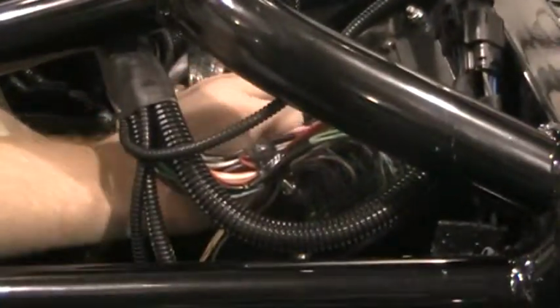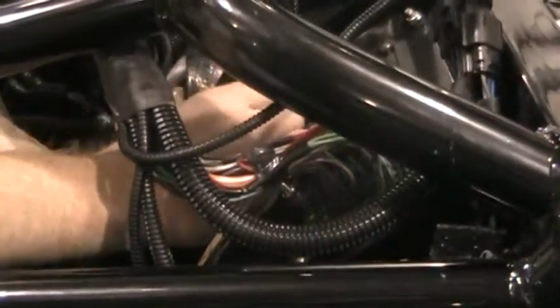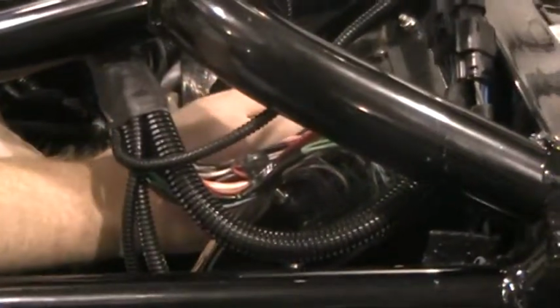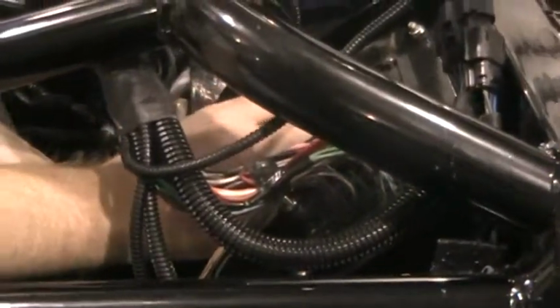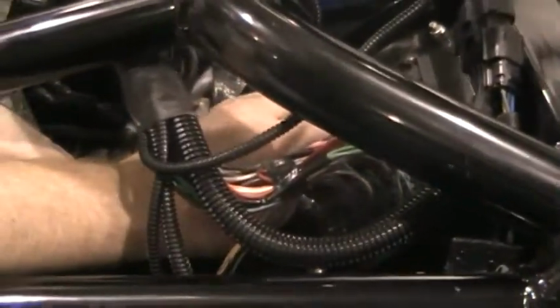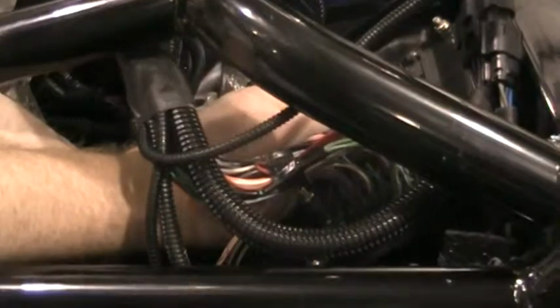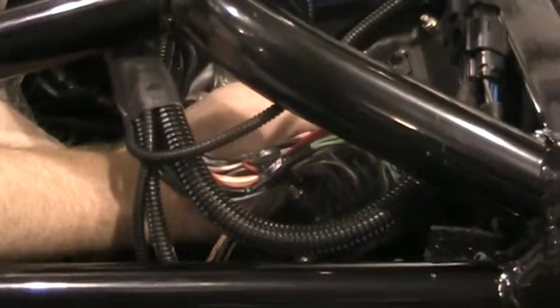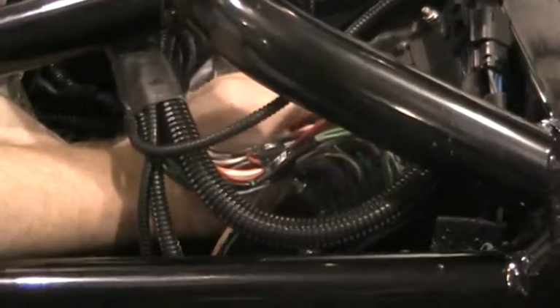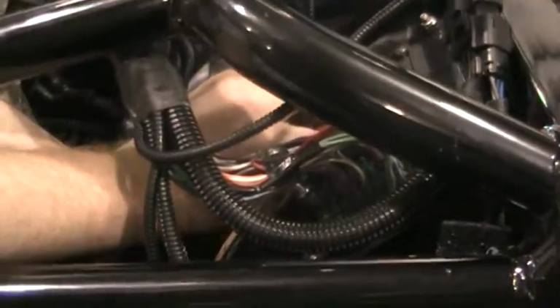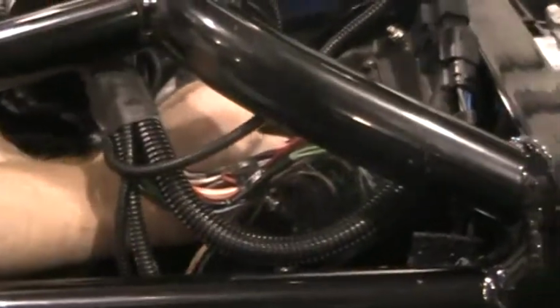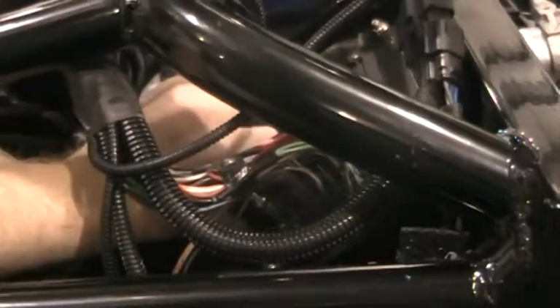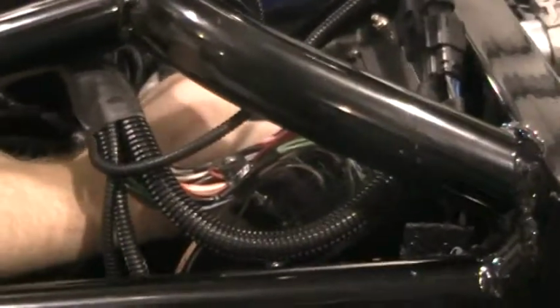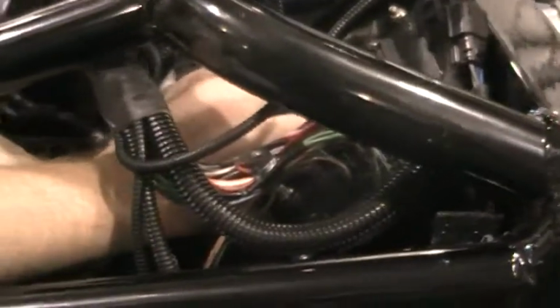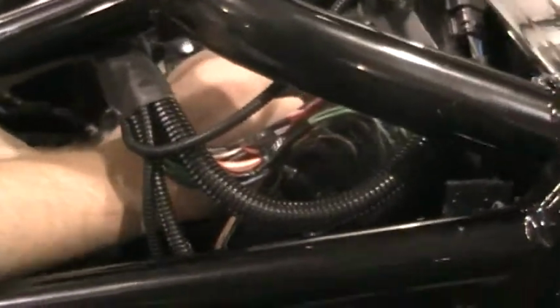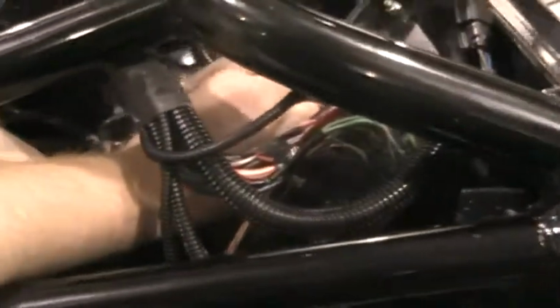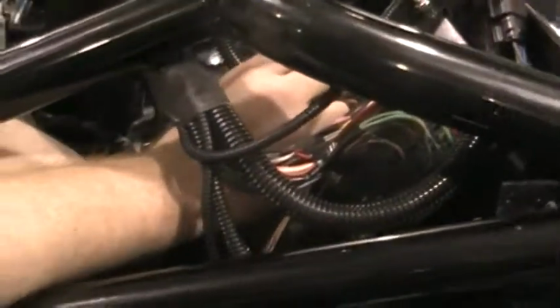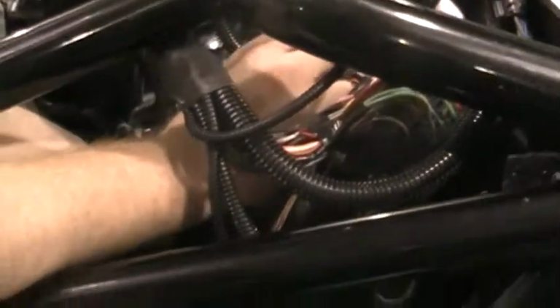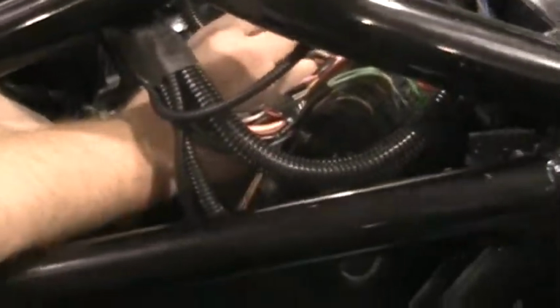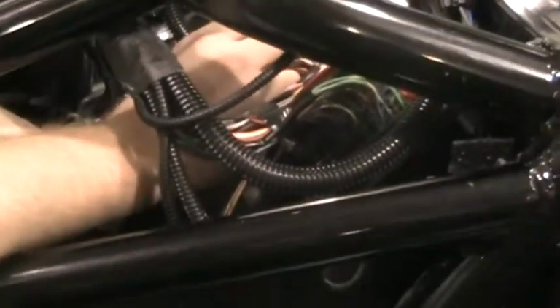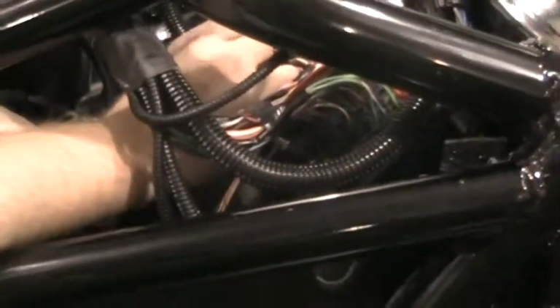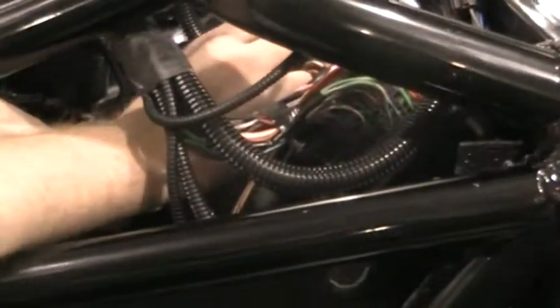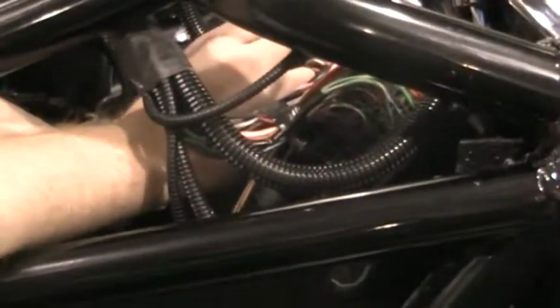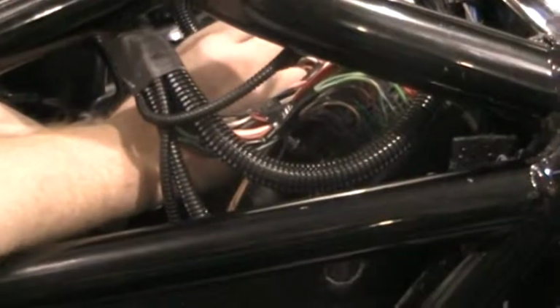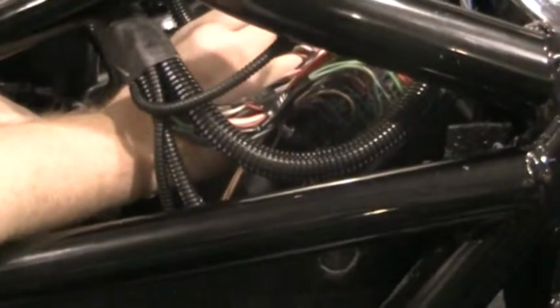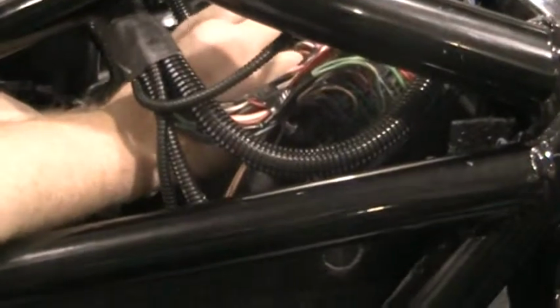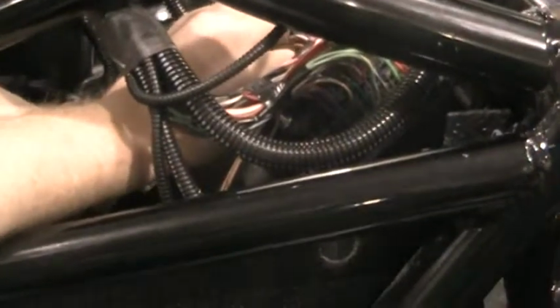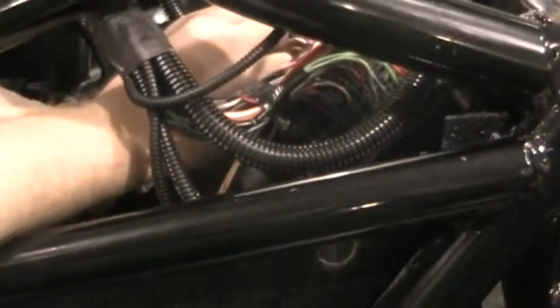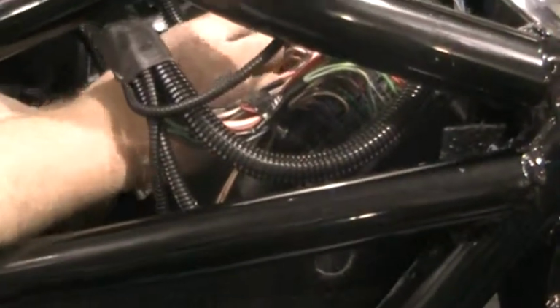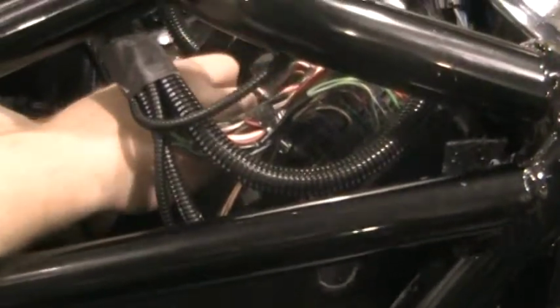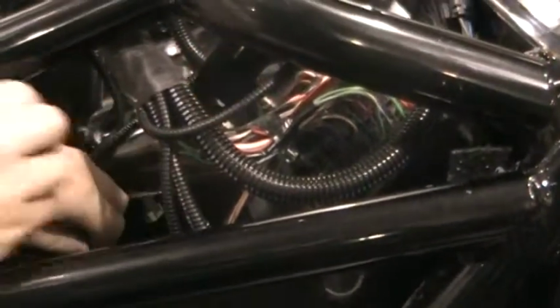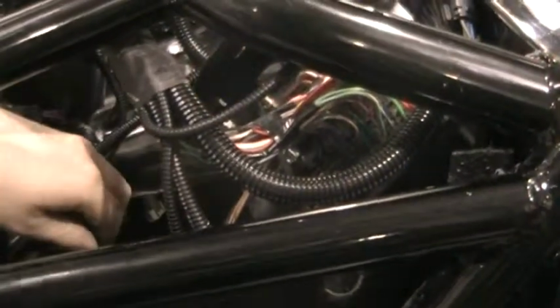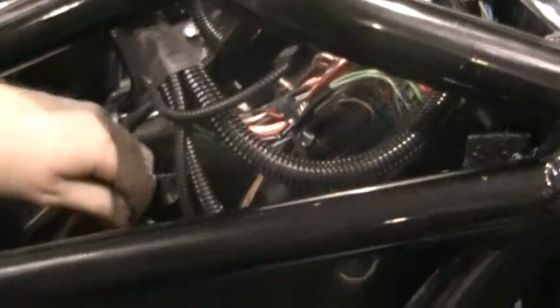What you'll do is loosen the nuts that are on the post here and take those off. This is a 10 millimeter deep socket — I've already loosened them.